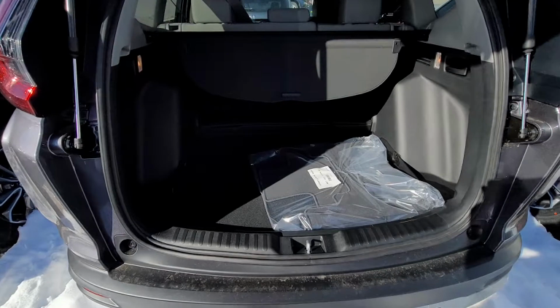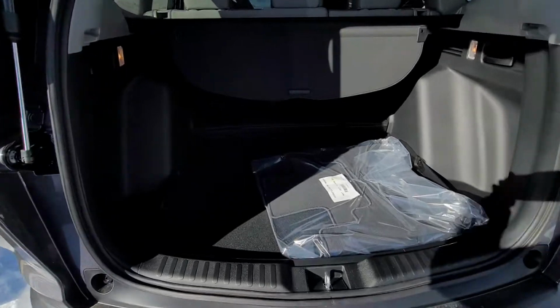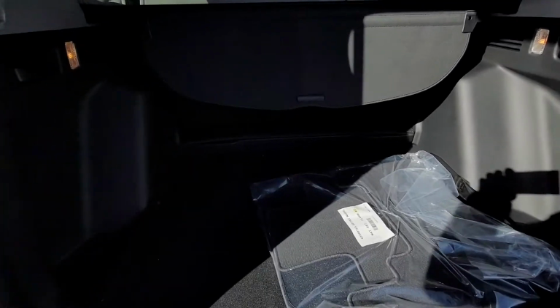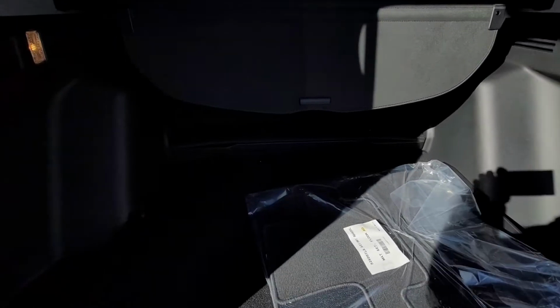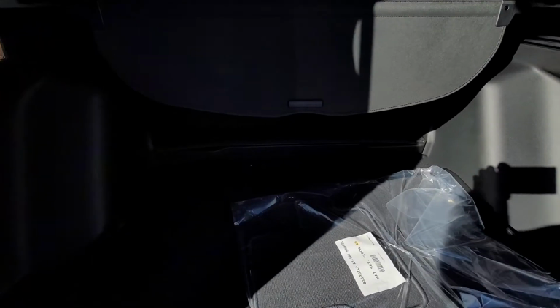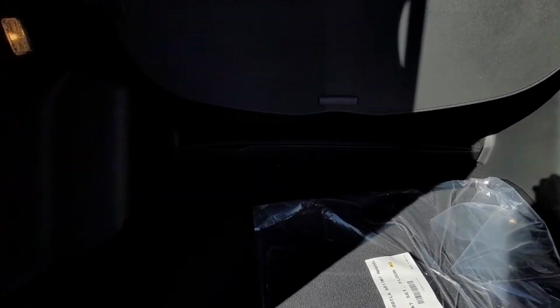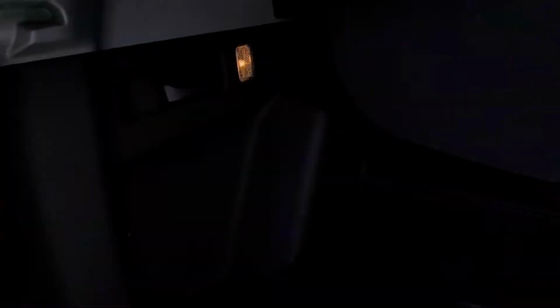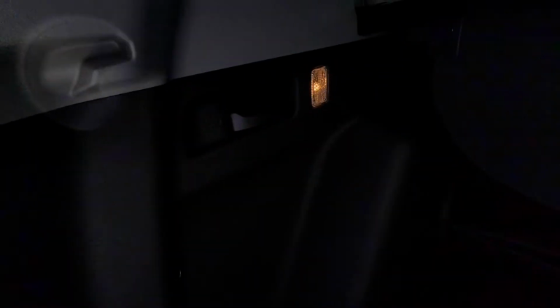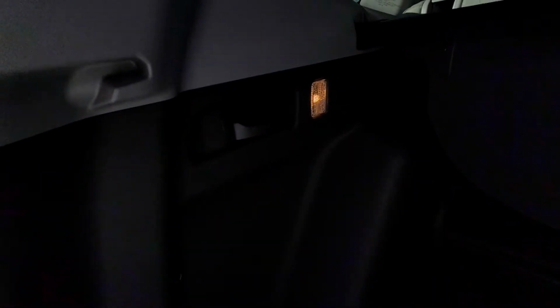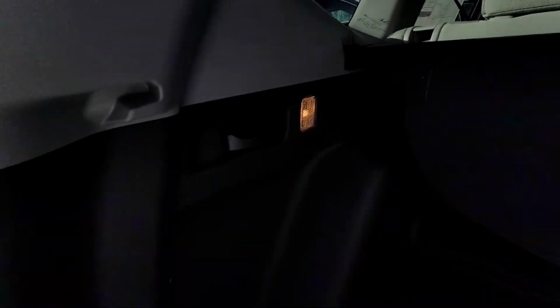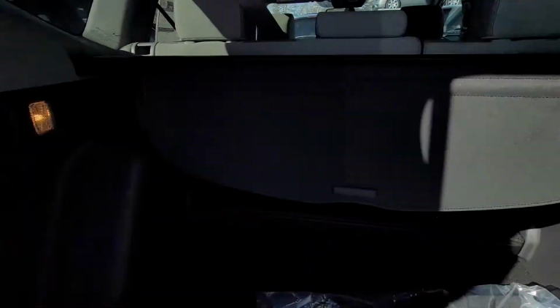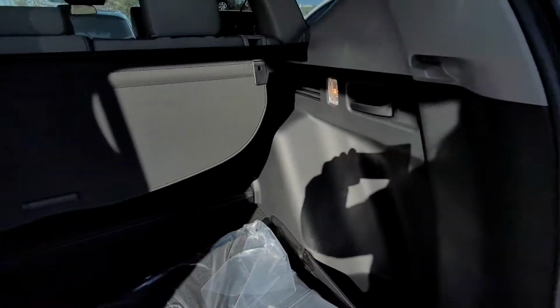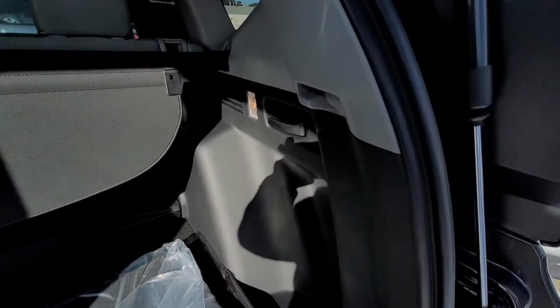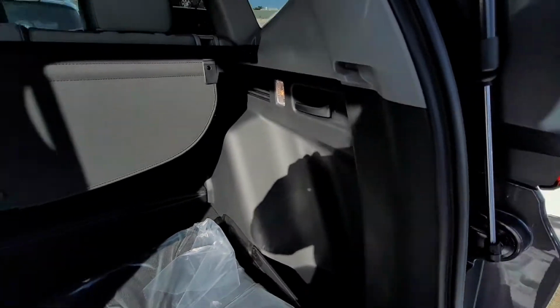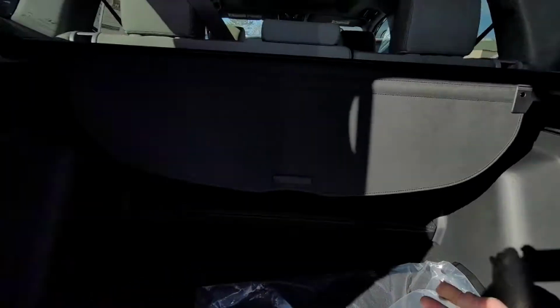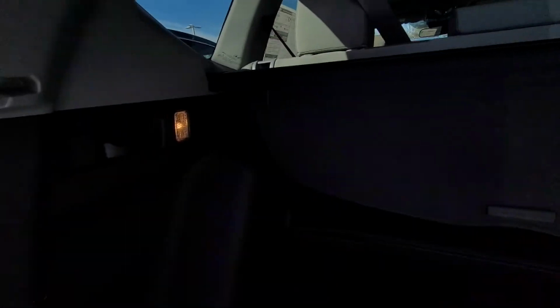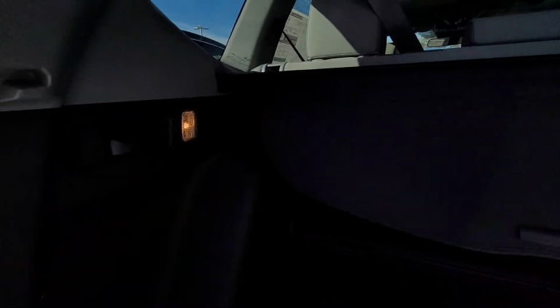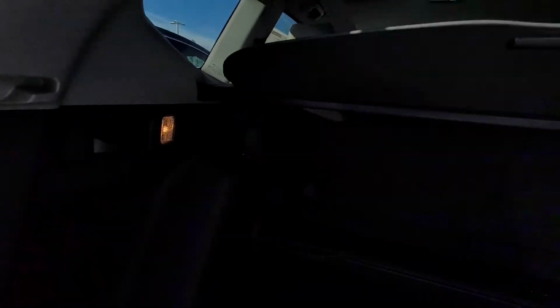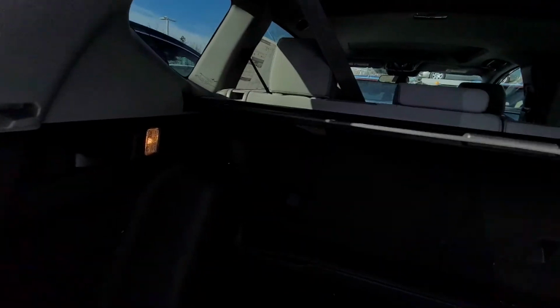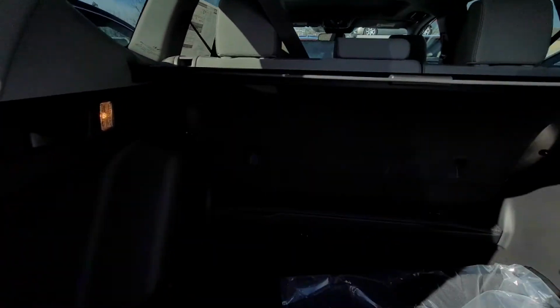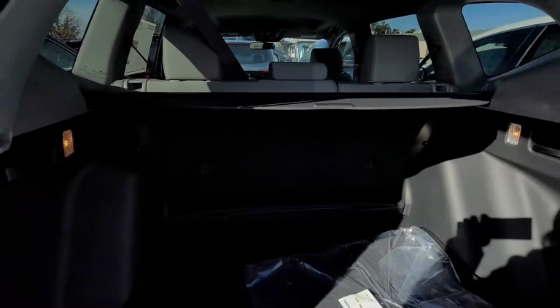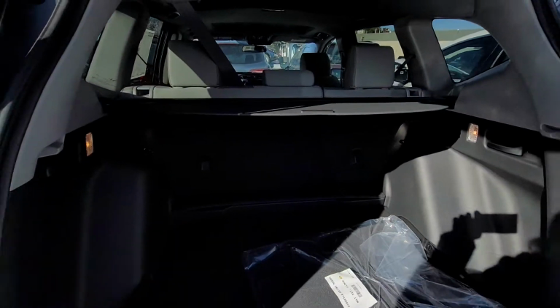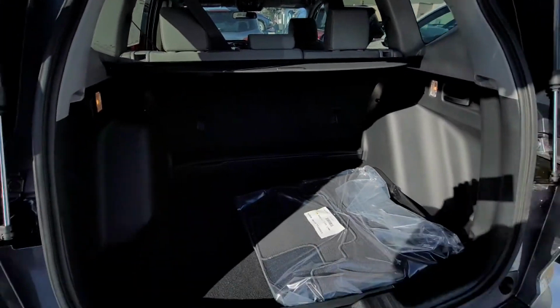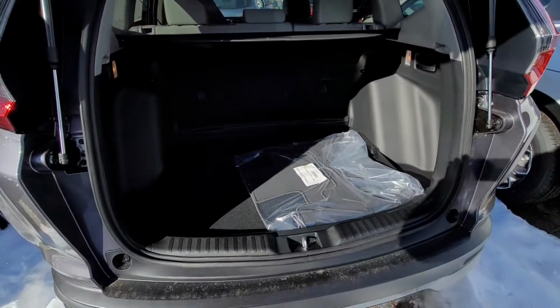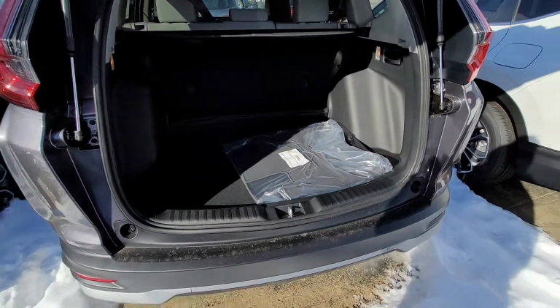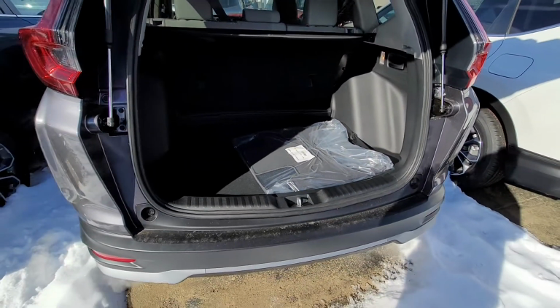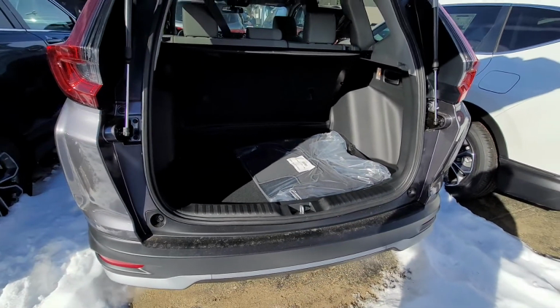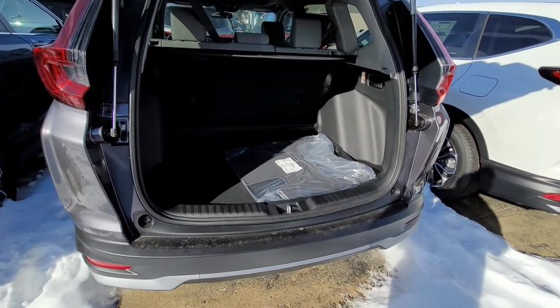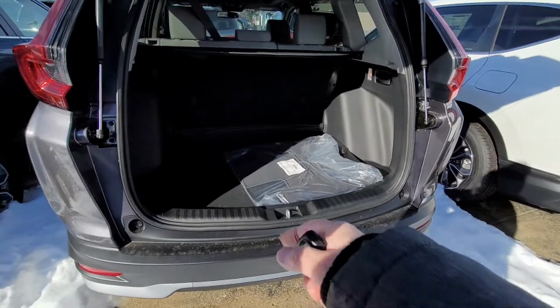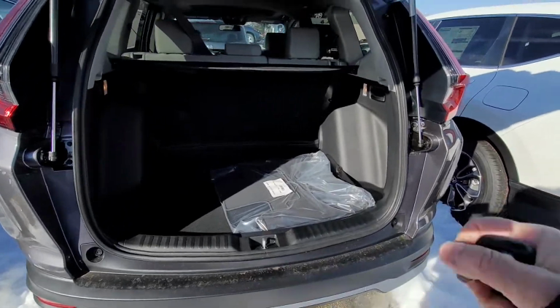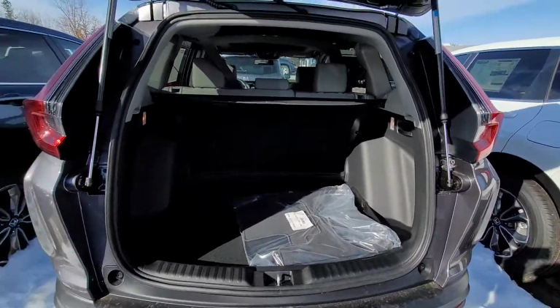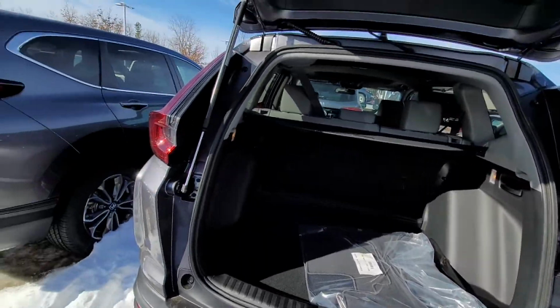The floorboard's adjustable. You can pull the seats down with those handles on the side here. Here's your privacy shade — nobody can see in your windows and see what you have. And your spare tire is under that floorboard.